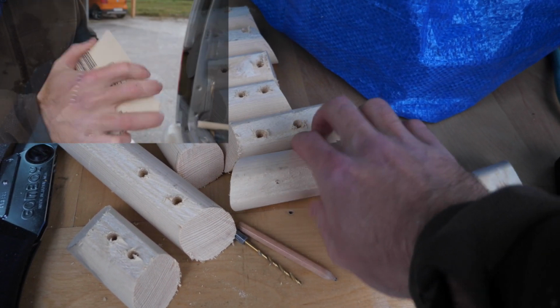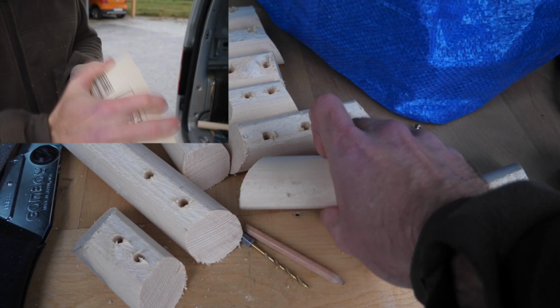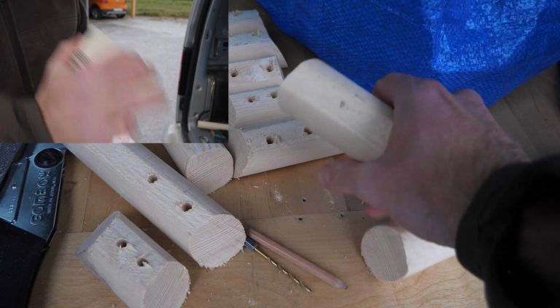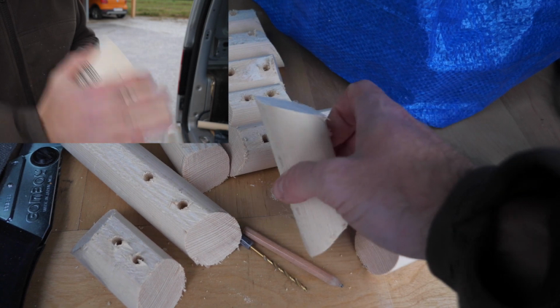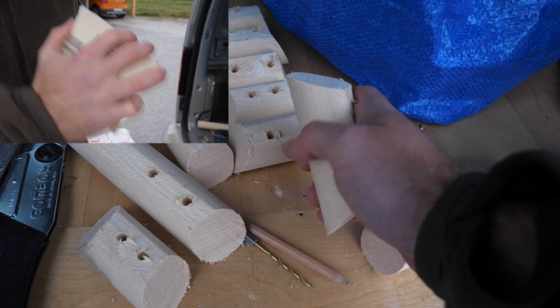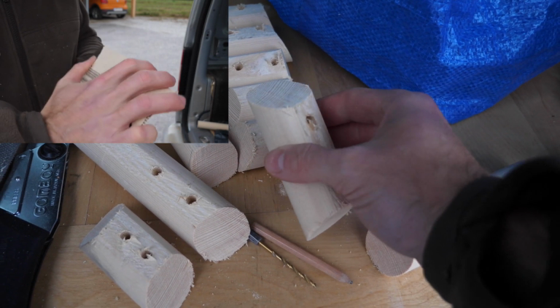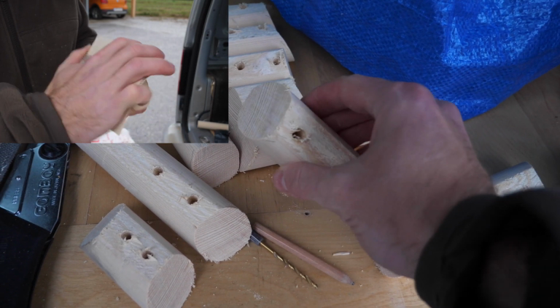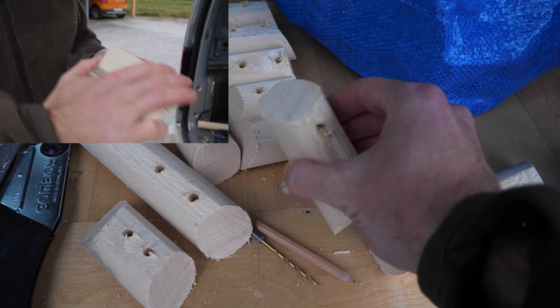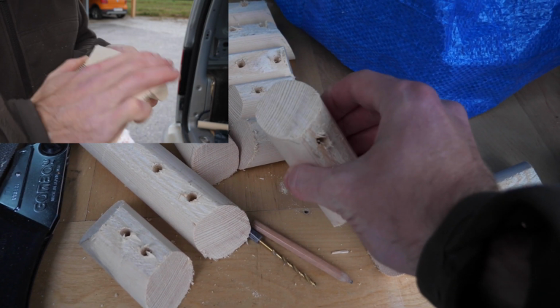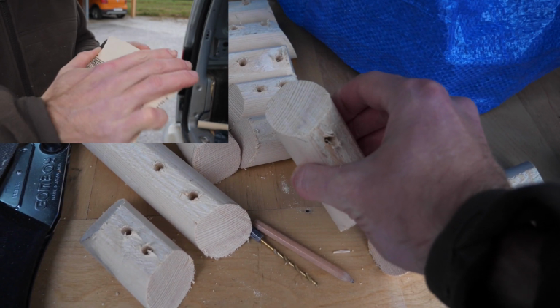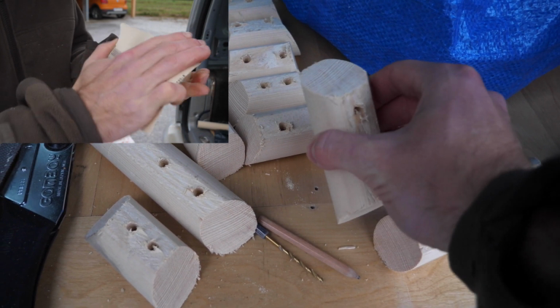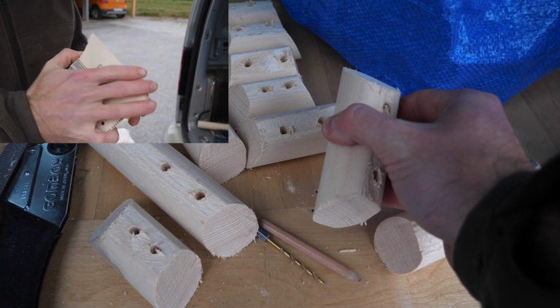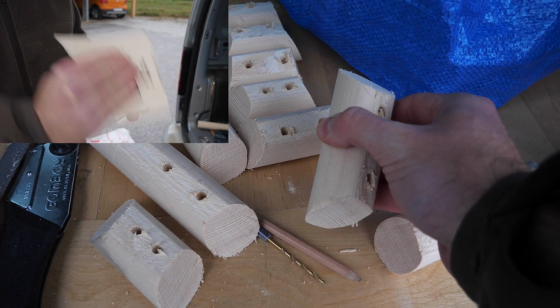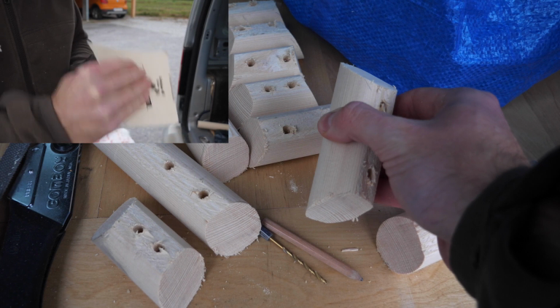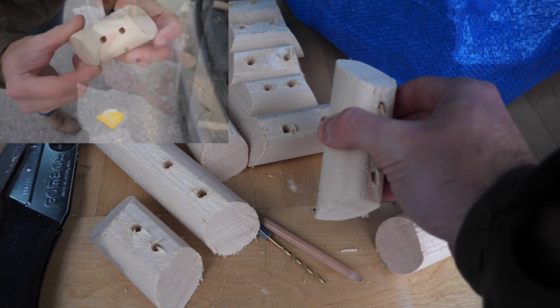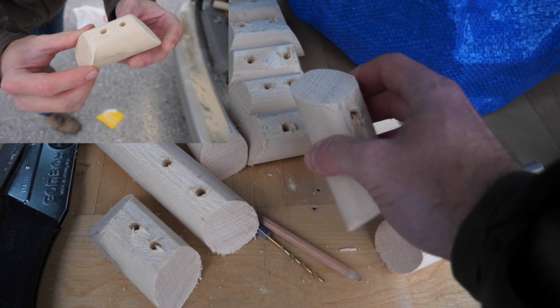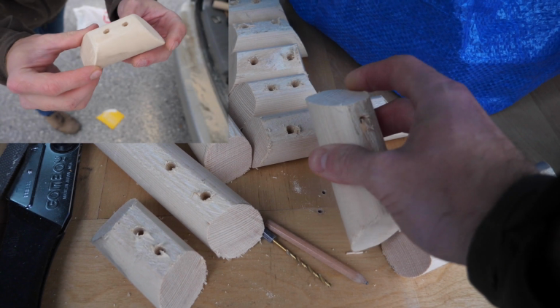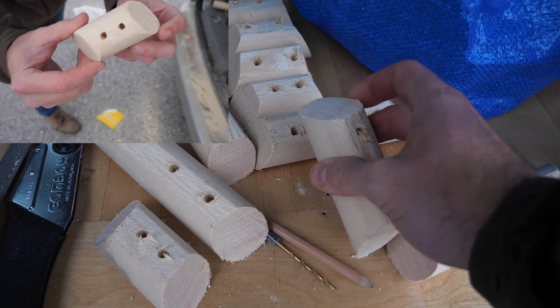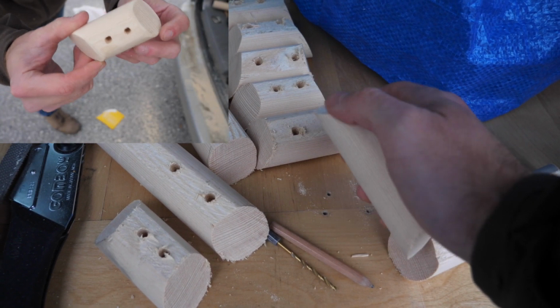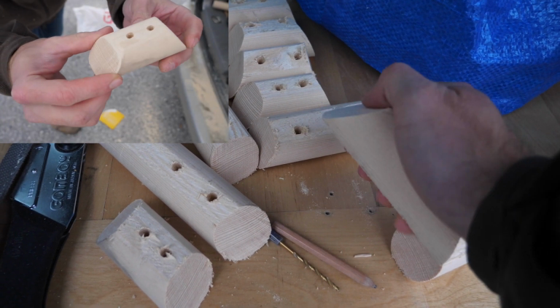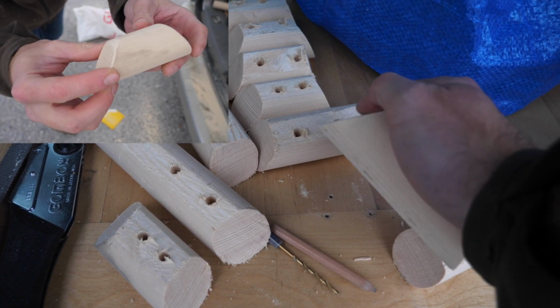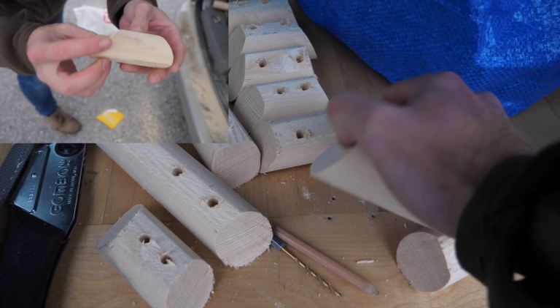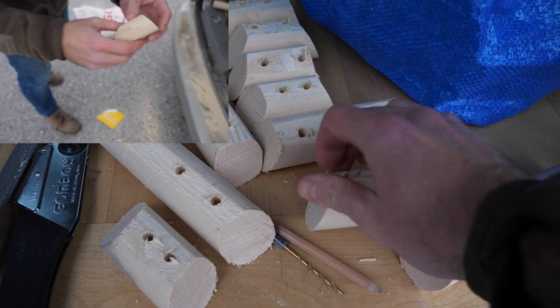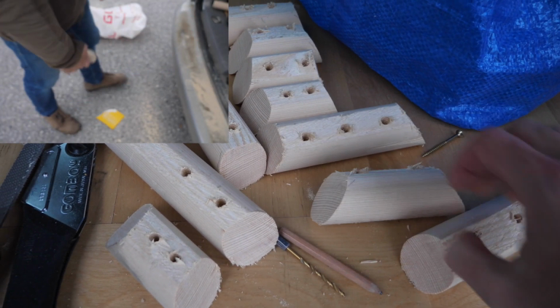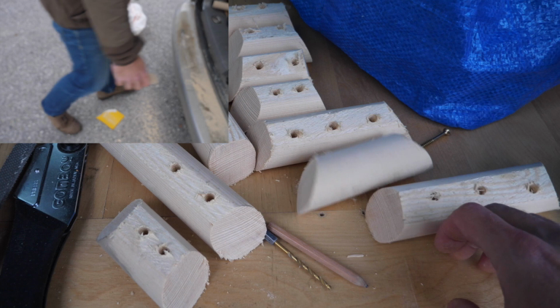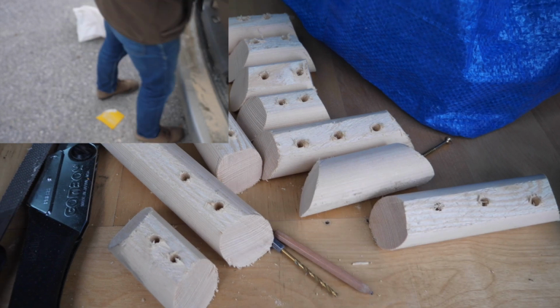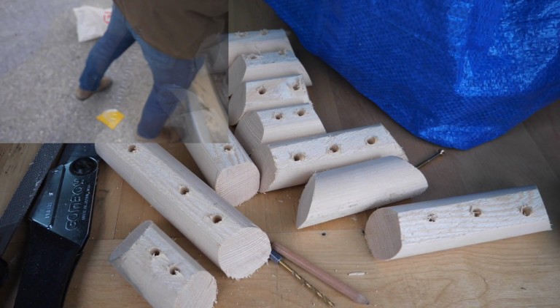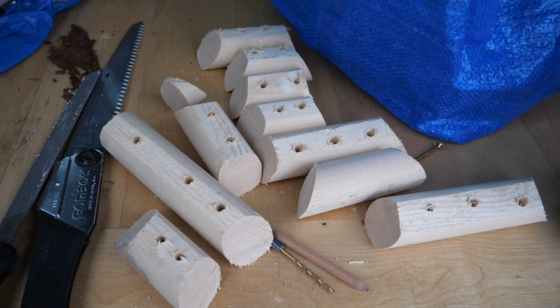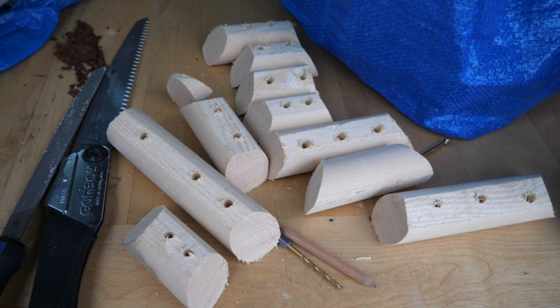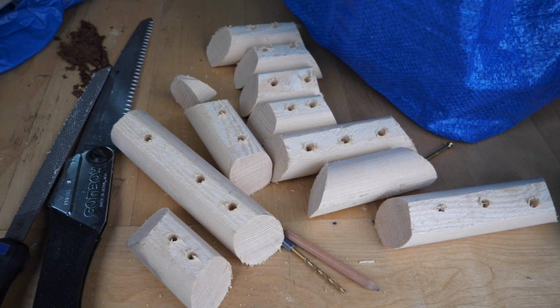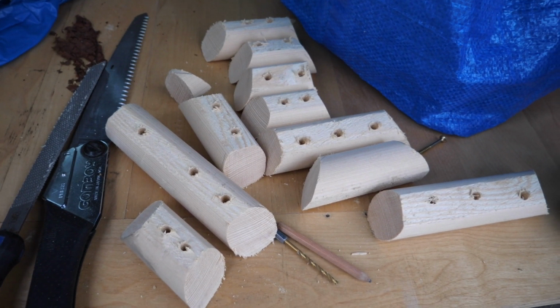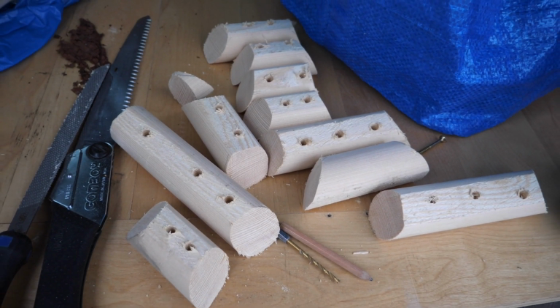Look at those beauties! We're already at the last — and also pretty annoying — working step, which is to sand down these edges especially, because this is what's going to stick out of the wall and what you want to be able to hold without ripping your skin open. The major surface areas are already rounded since this was a pole, but we also want to be able to get a thumb around it, so let's sand them down and then we can mount them on the wall.